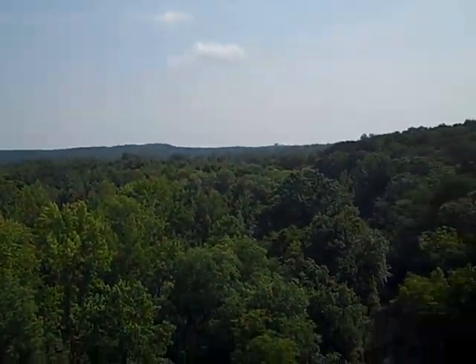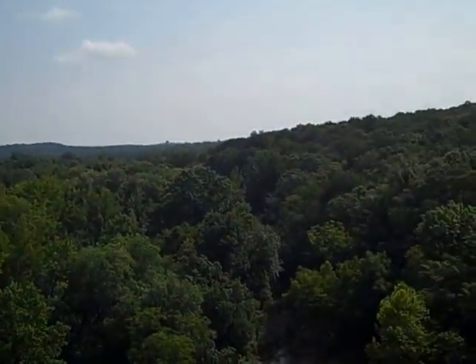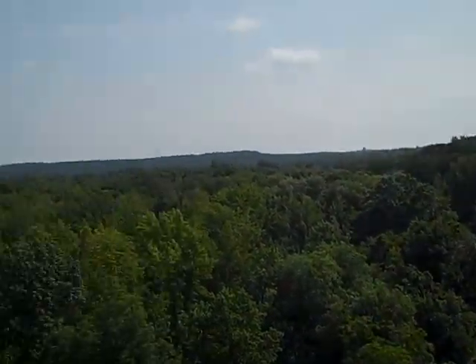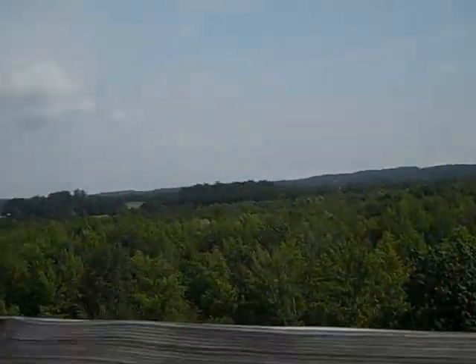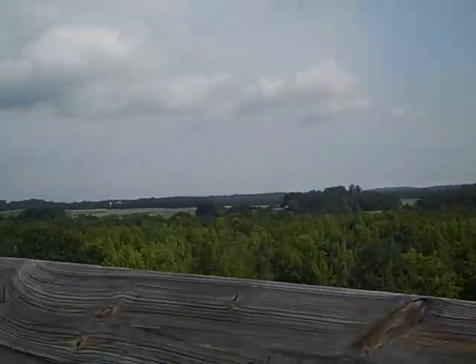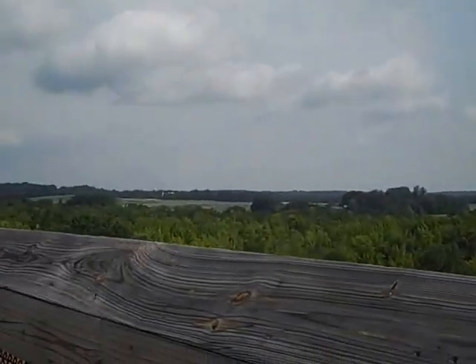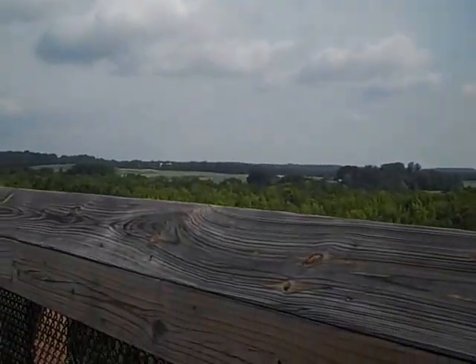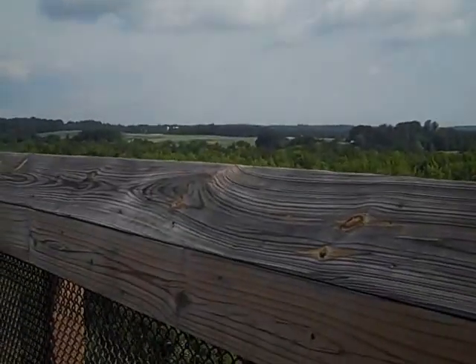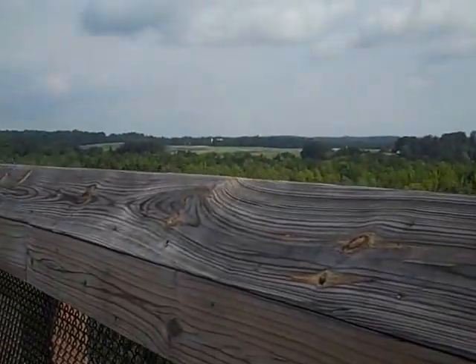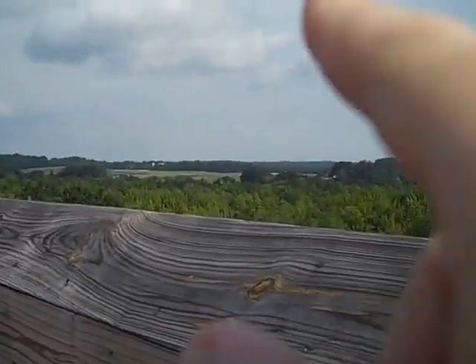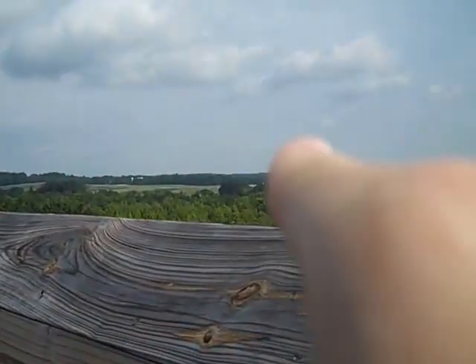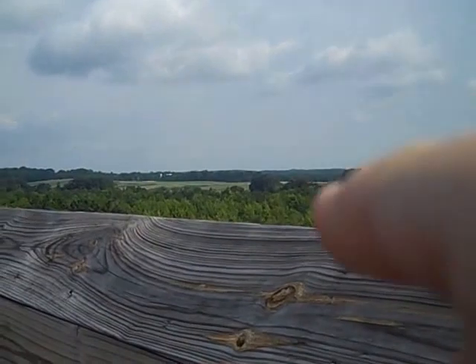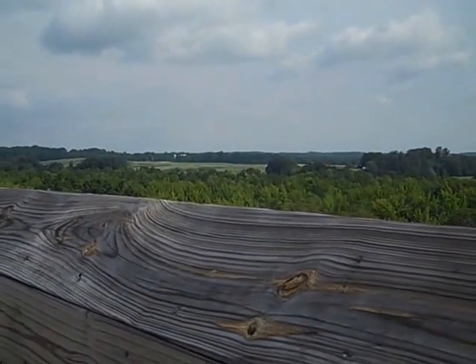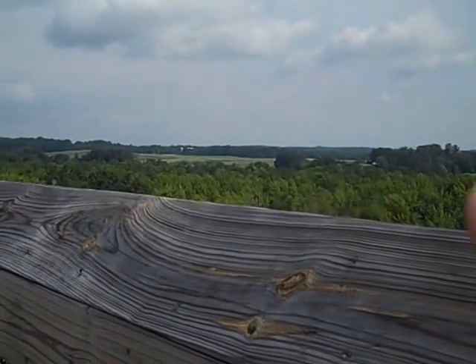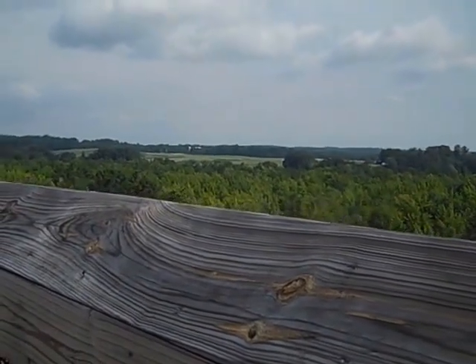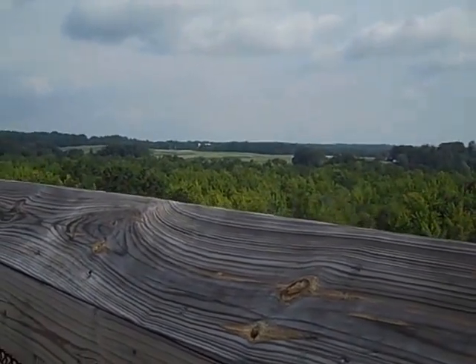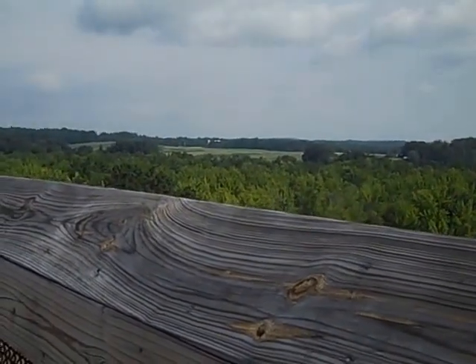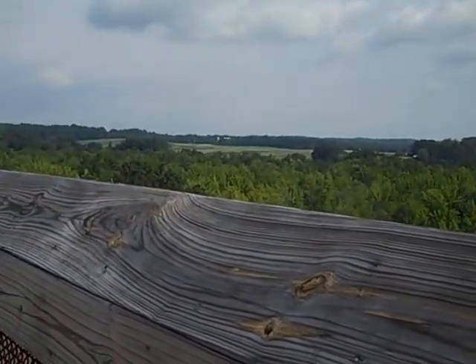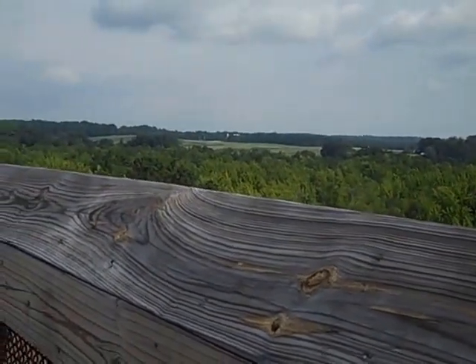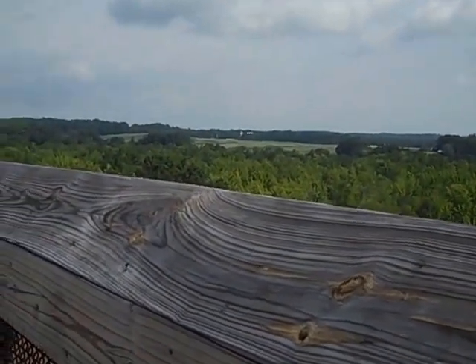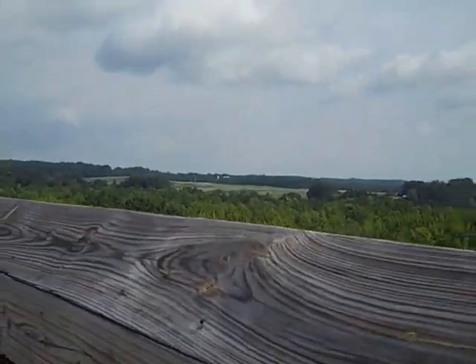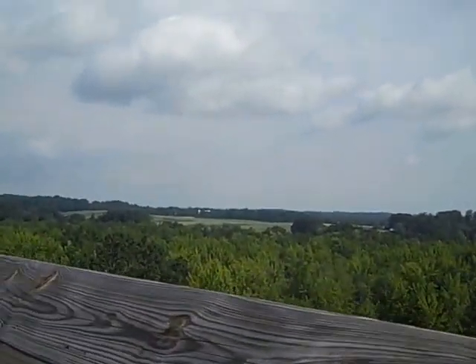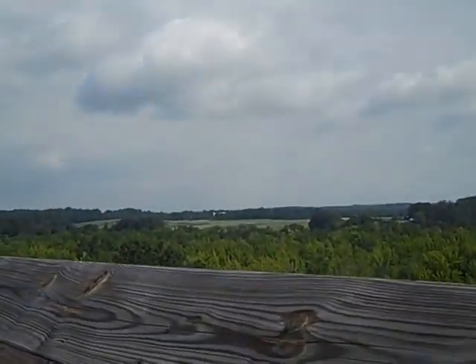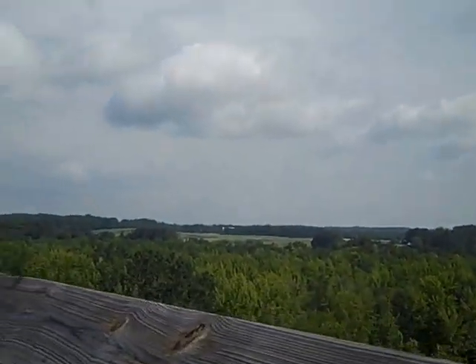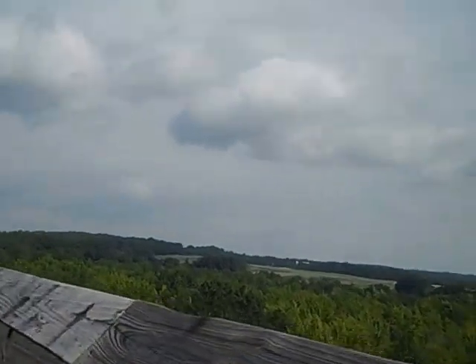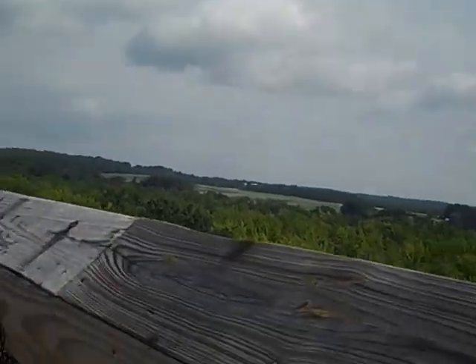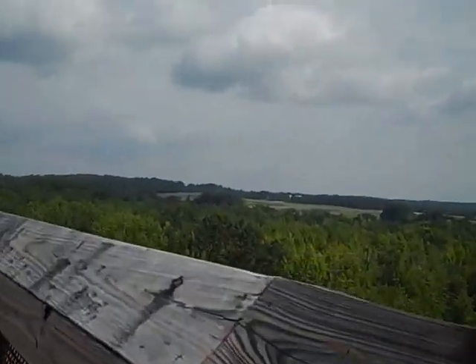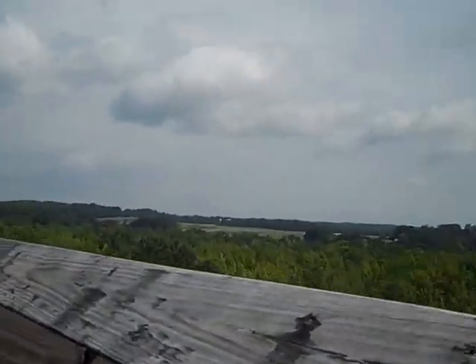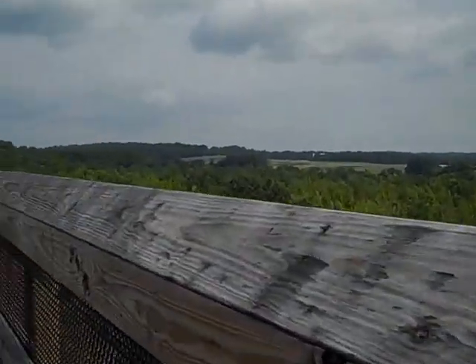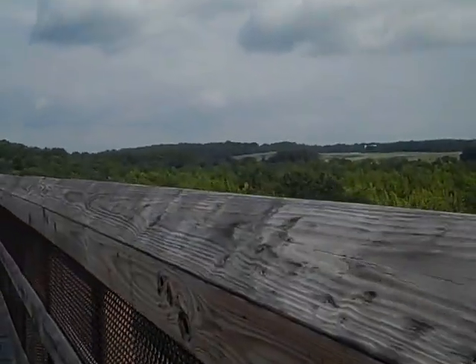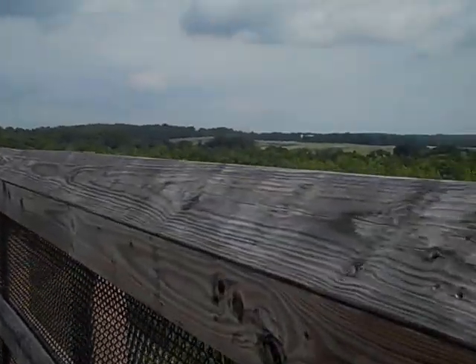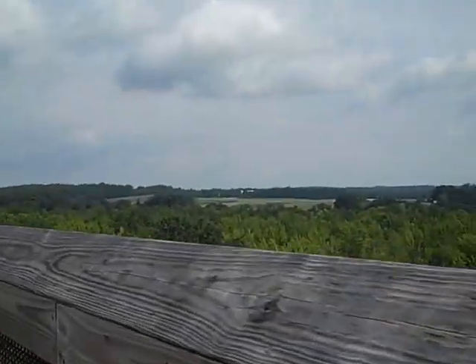There's a view from the plains down there. There are a couple little fields down there where the area is open. Now we'll start heading back down.